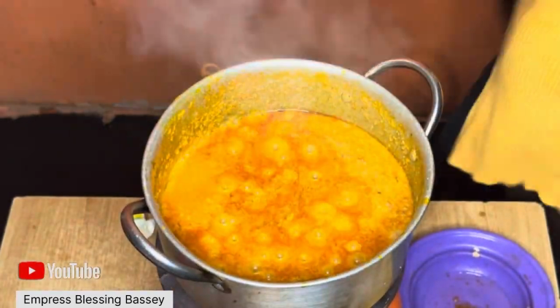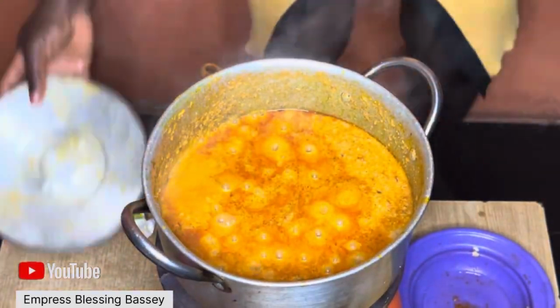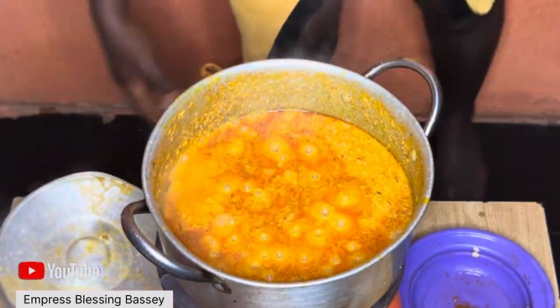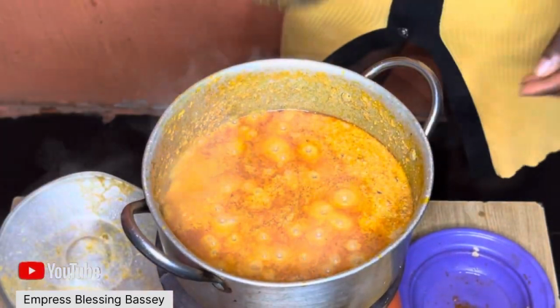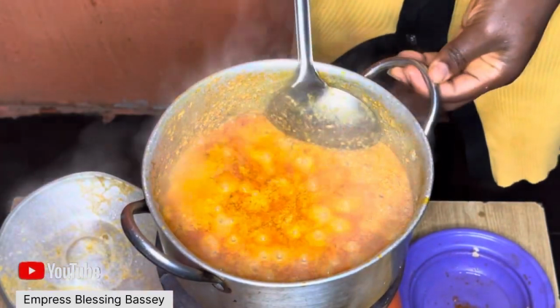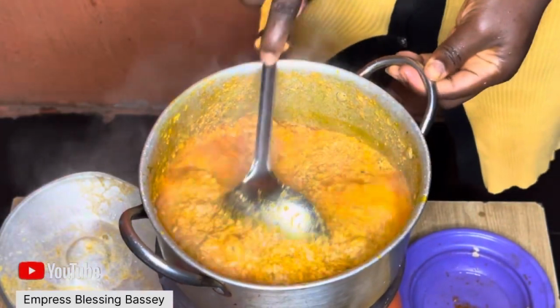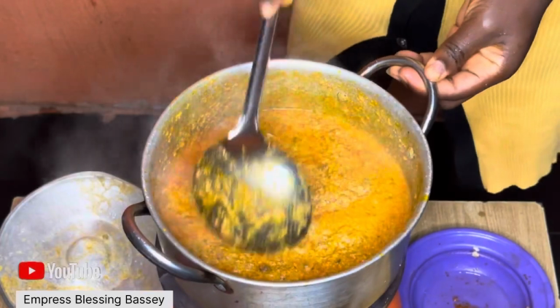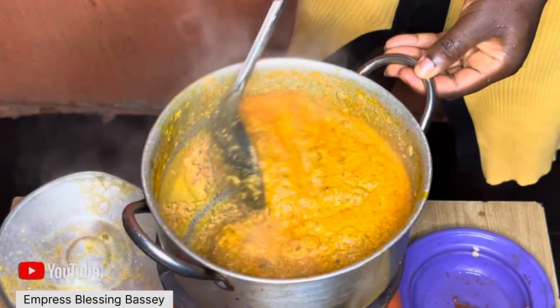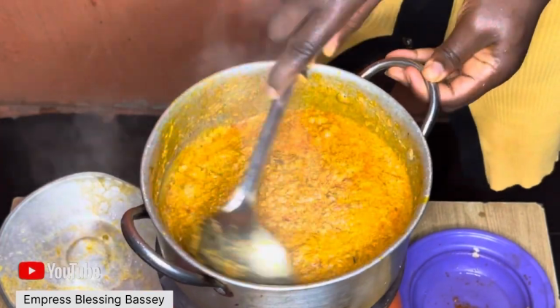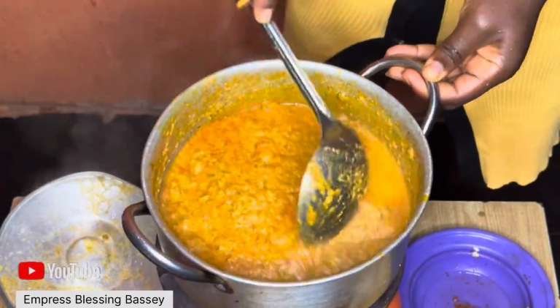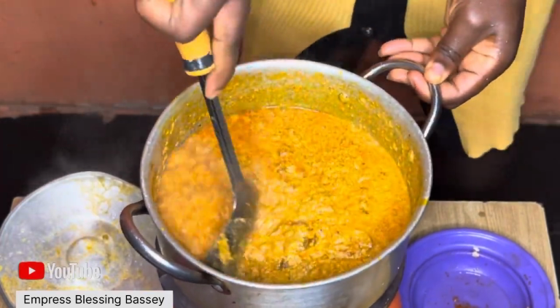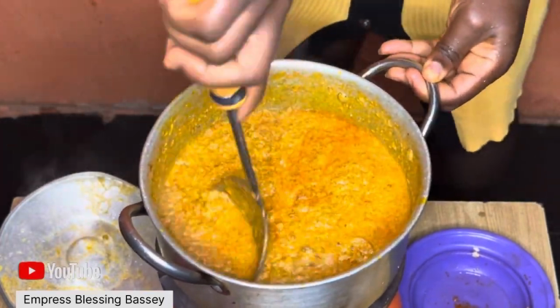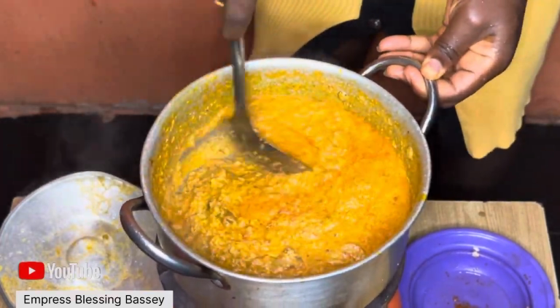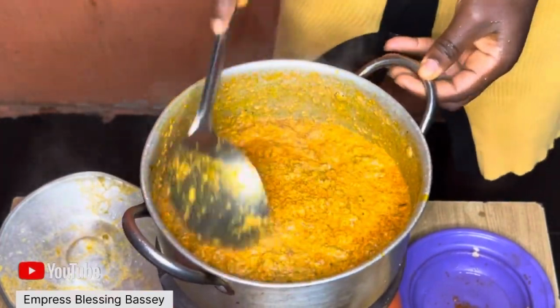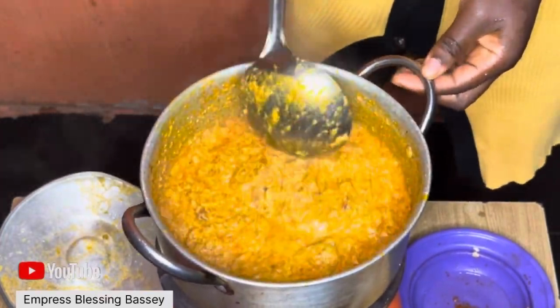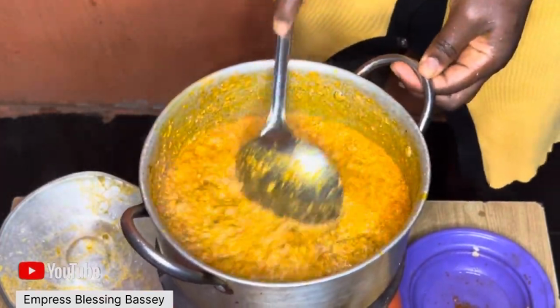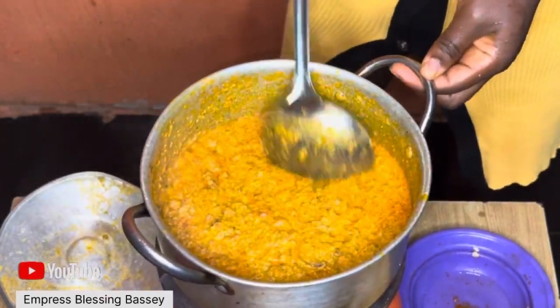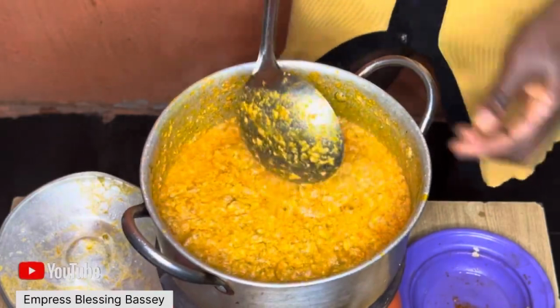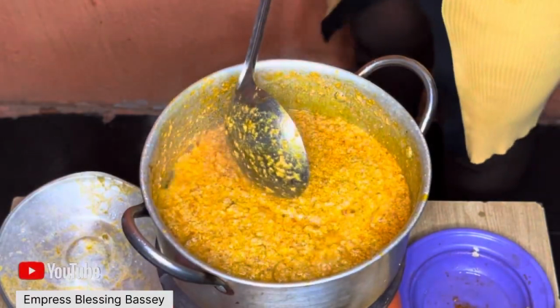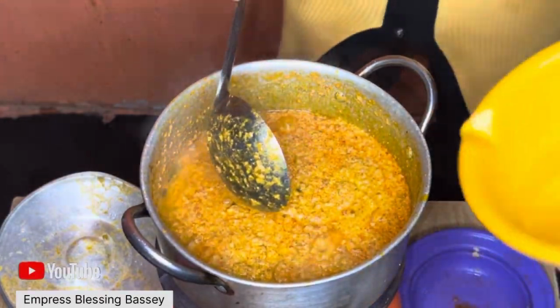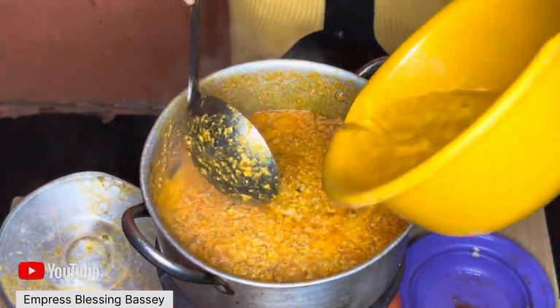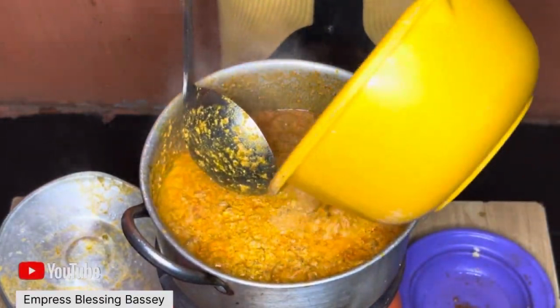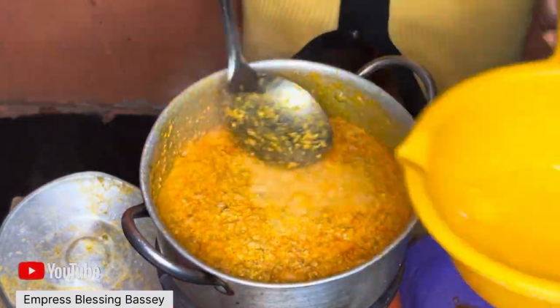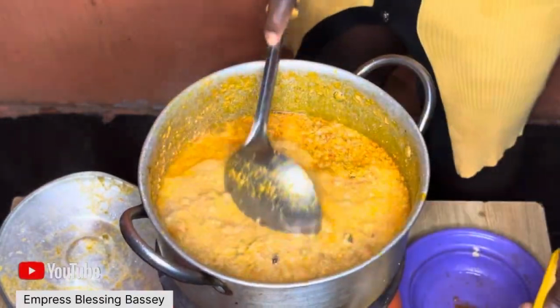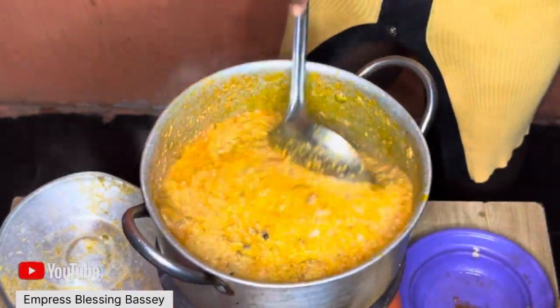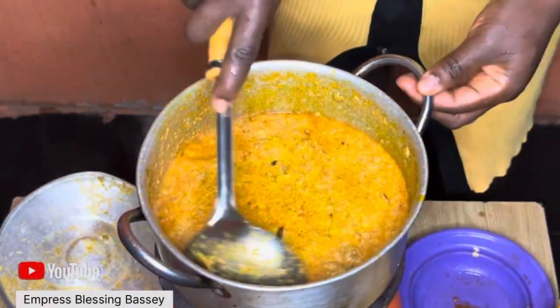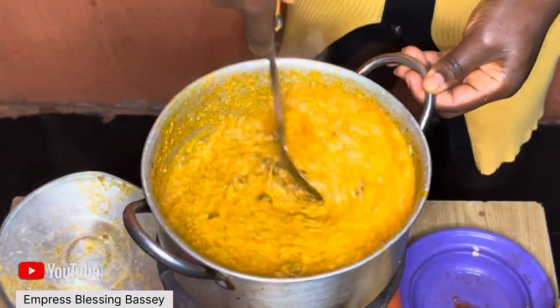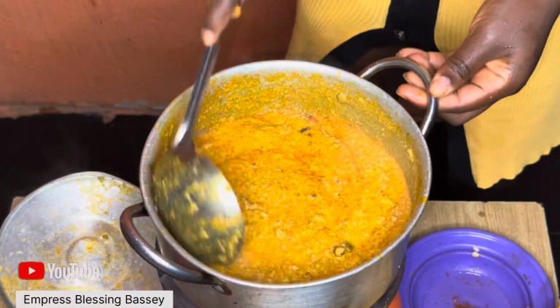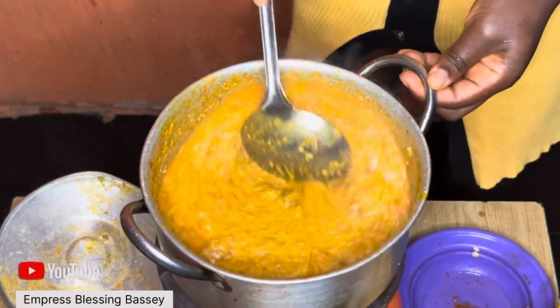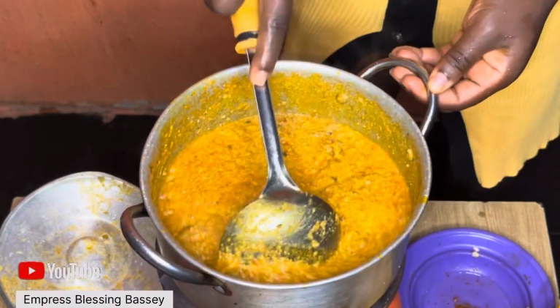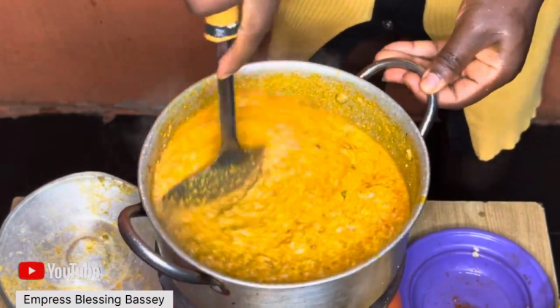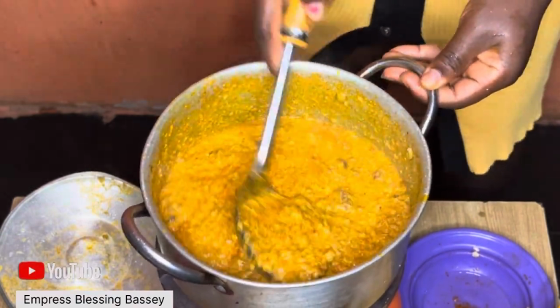Make sure the egusi is on low heat so it doesn't burn. Also, feel free to add water if you feel the egusi is too dry.